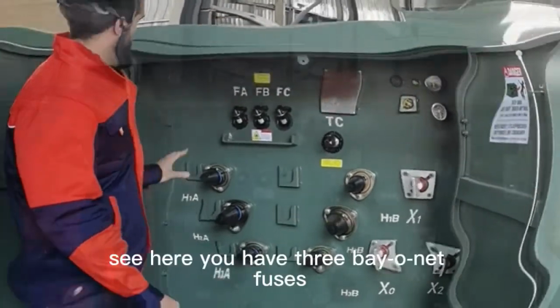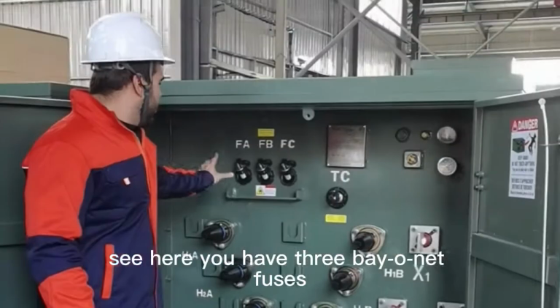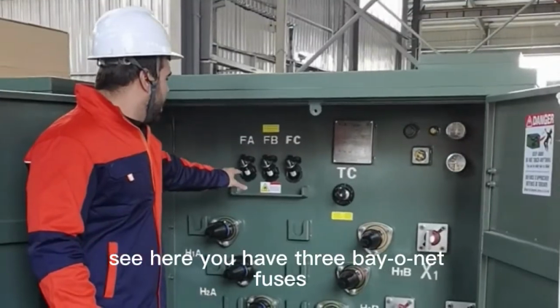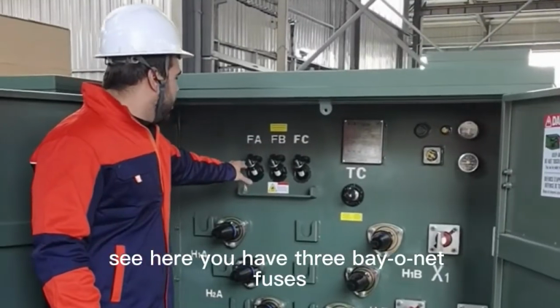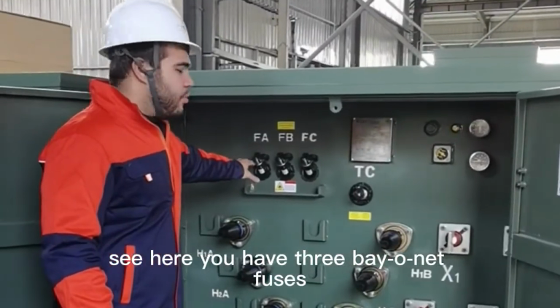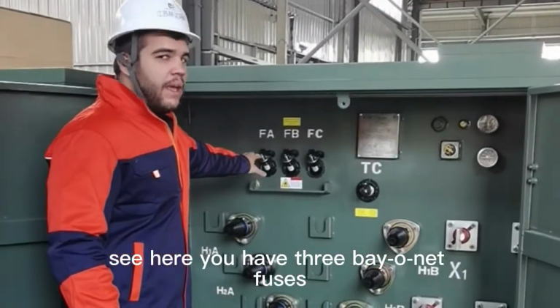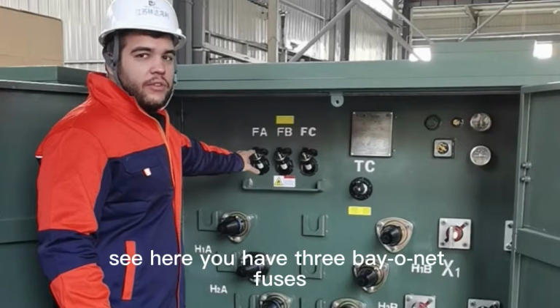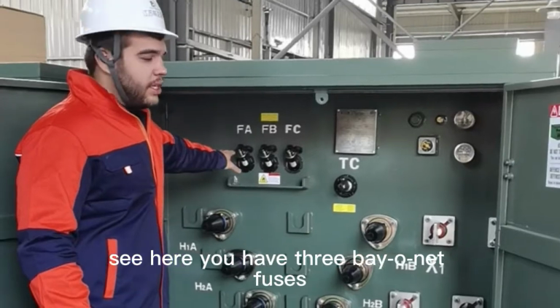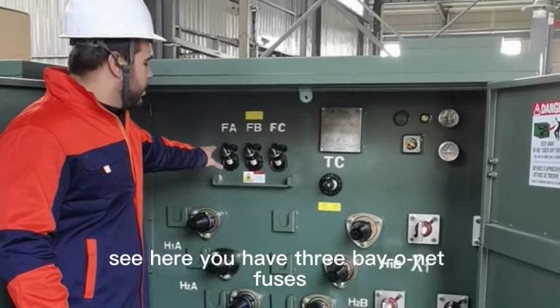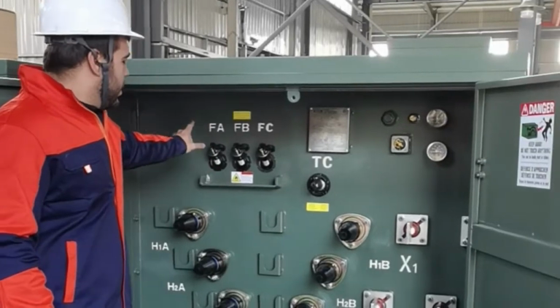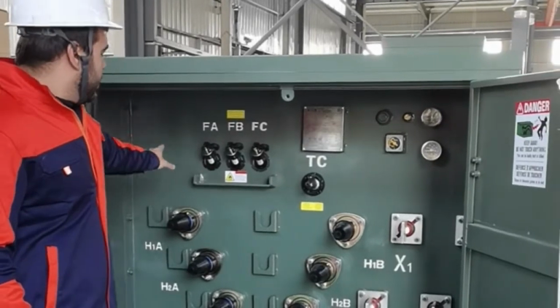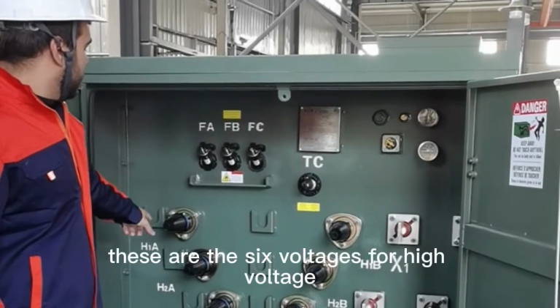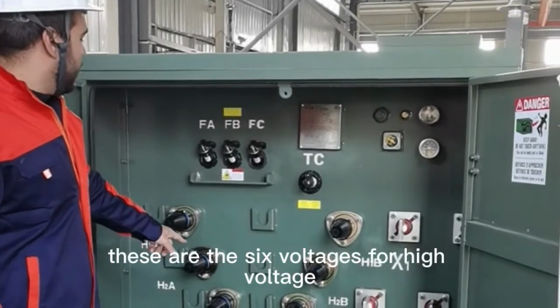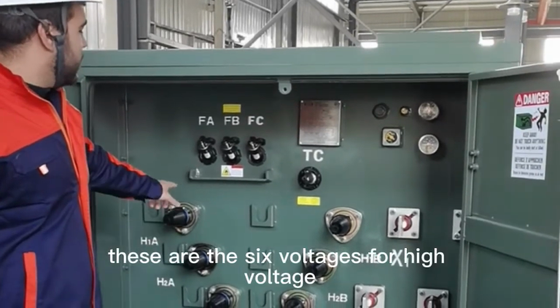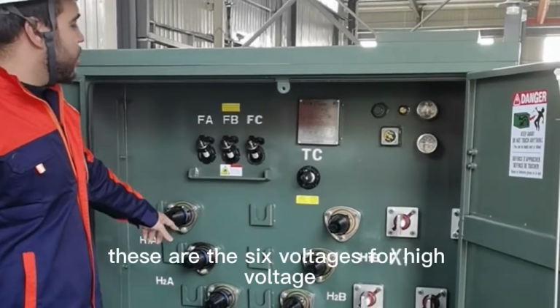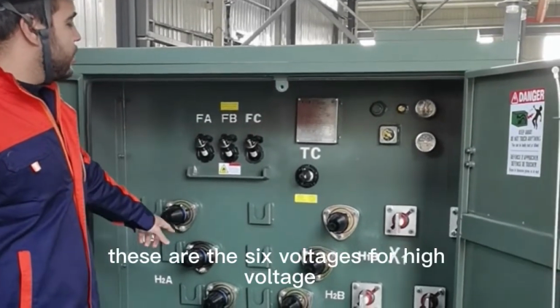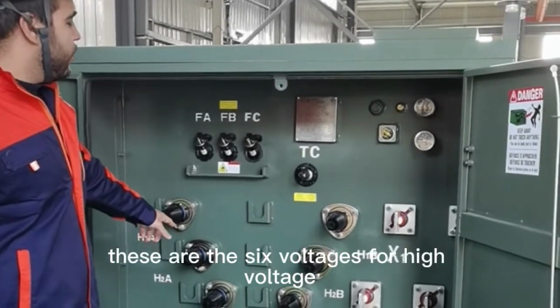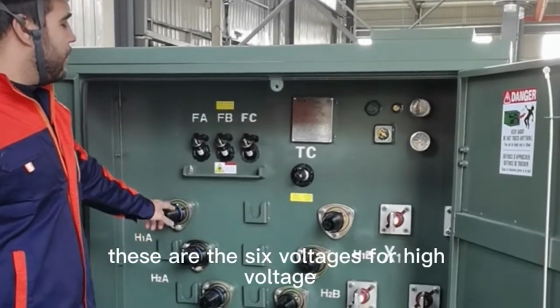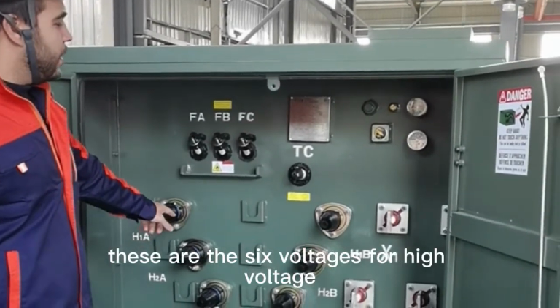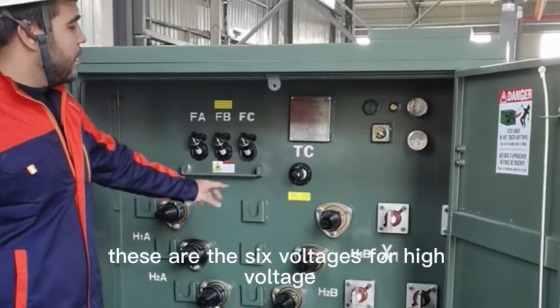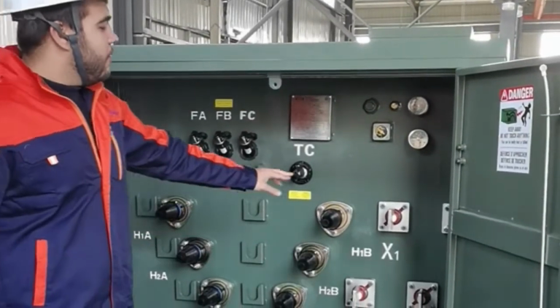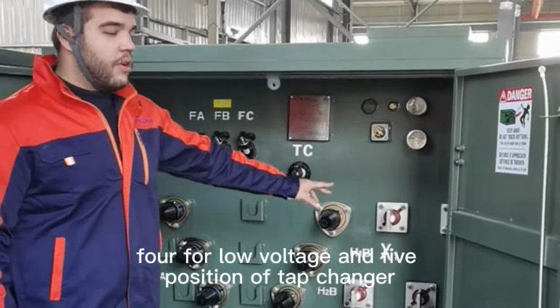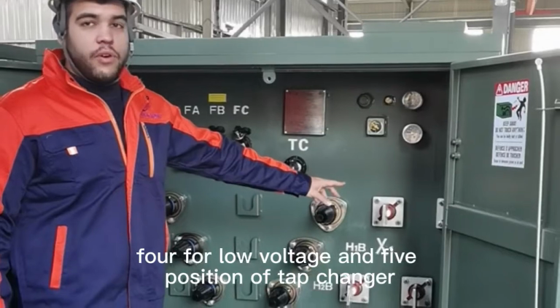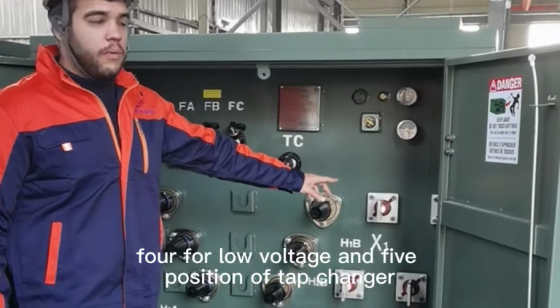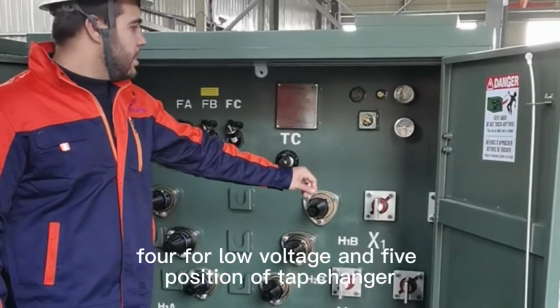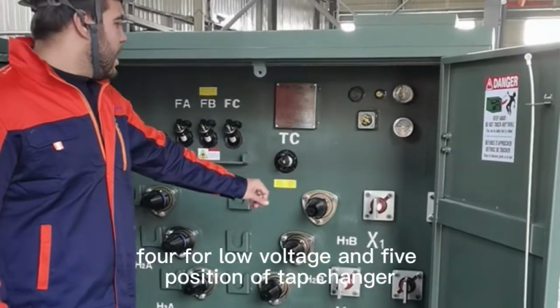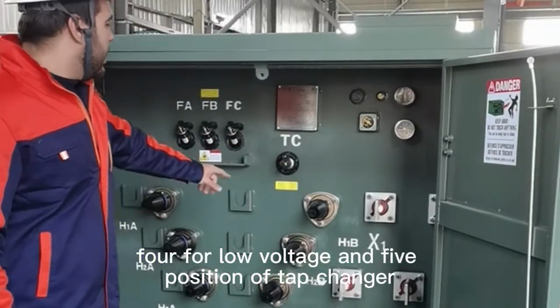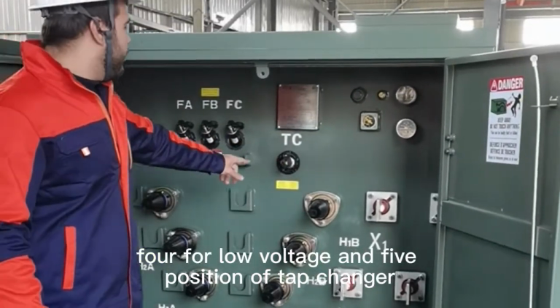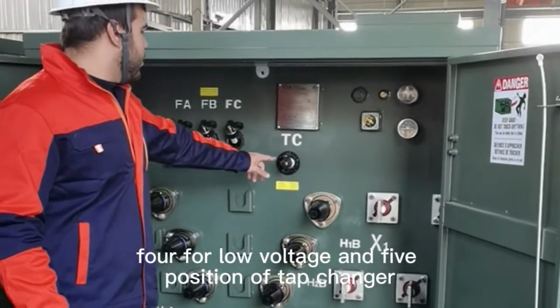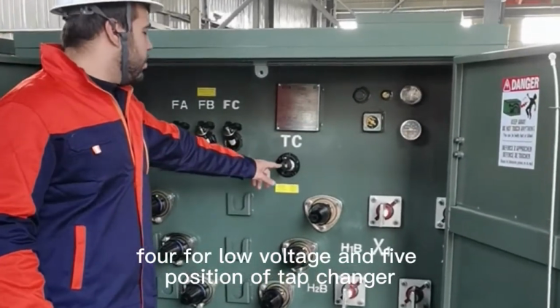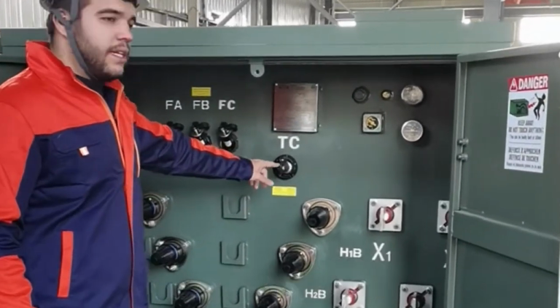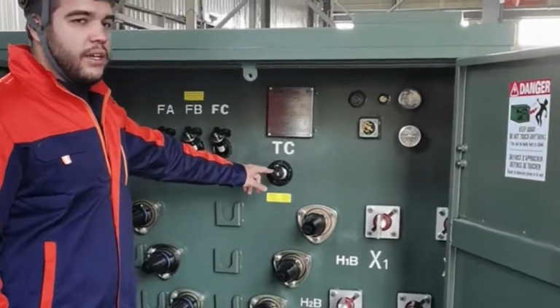As you can see here, you have three bayonet fuses. These are the six bushings for high voltage, four for low voltage, and a five-position tap changer.